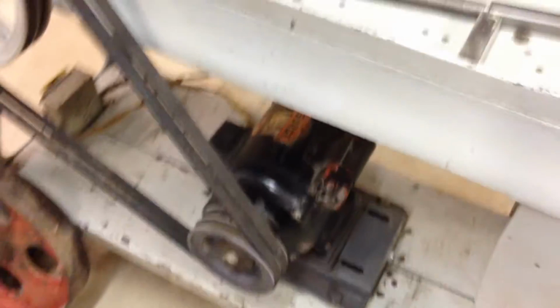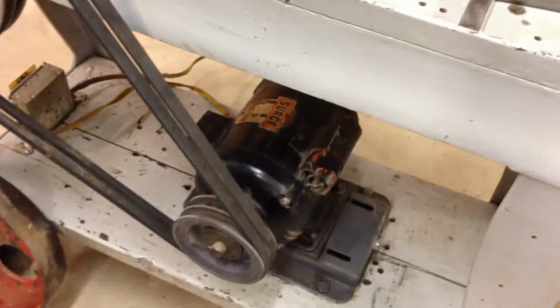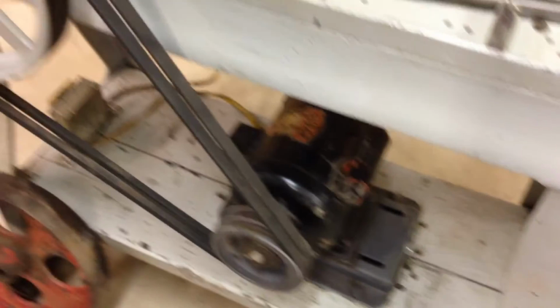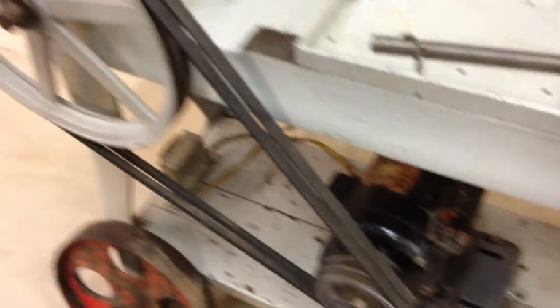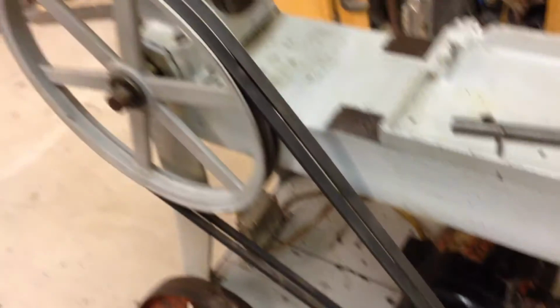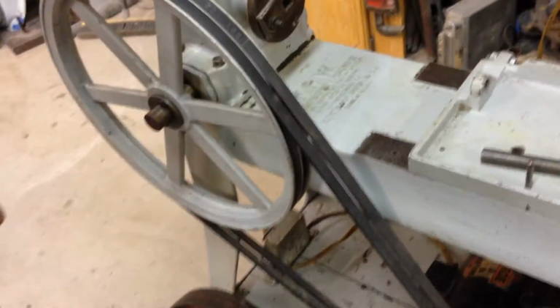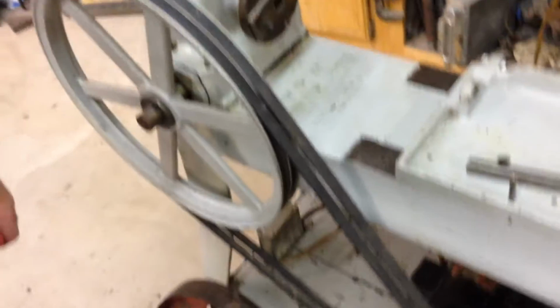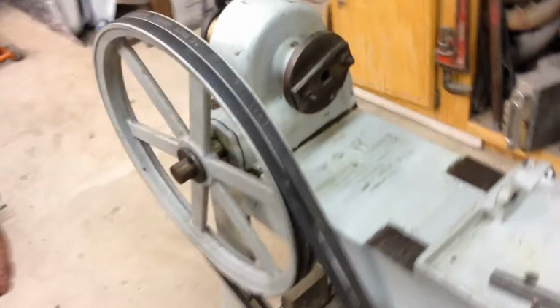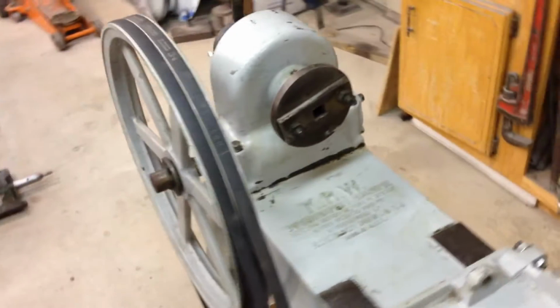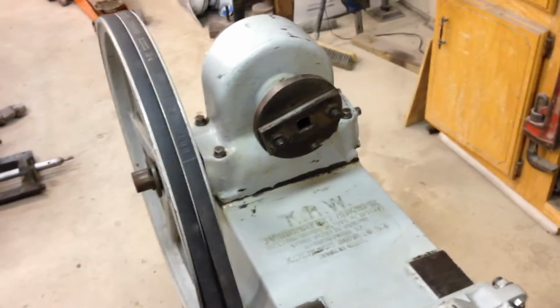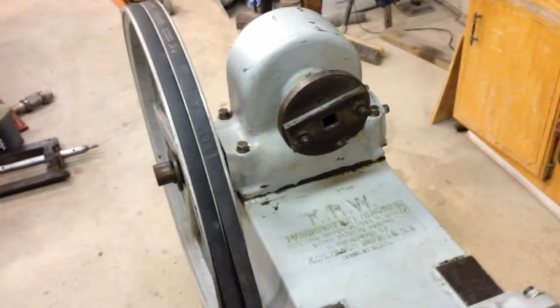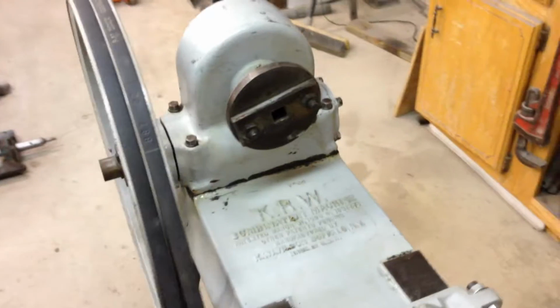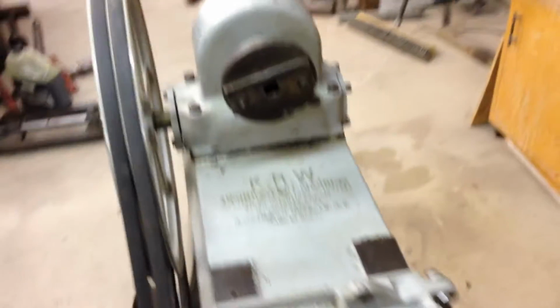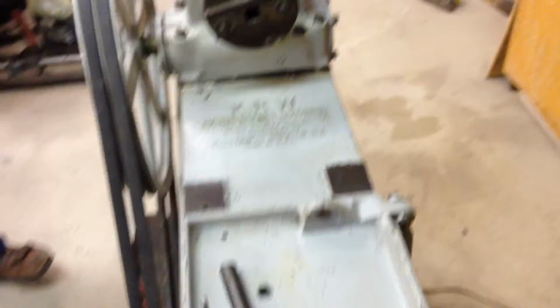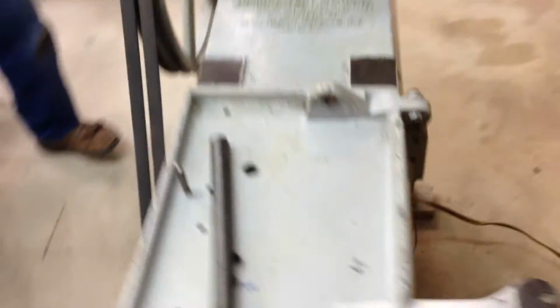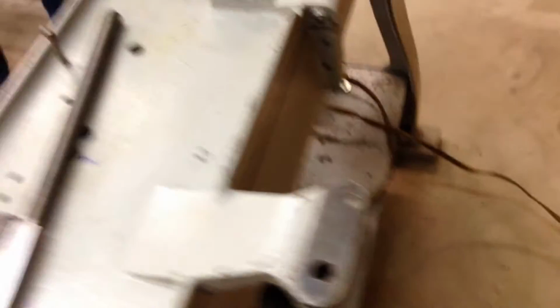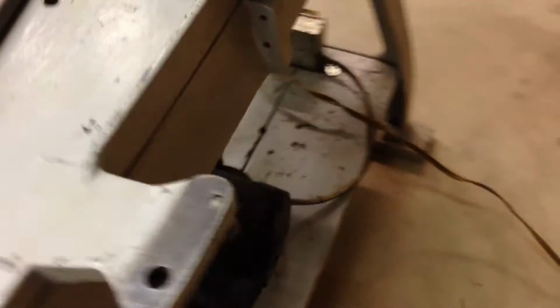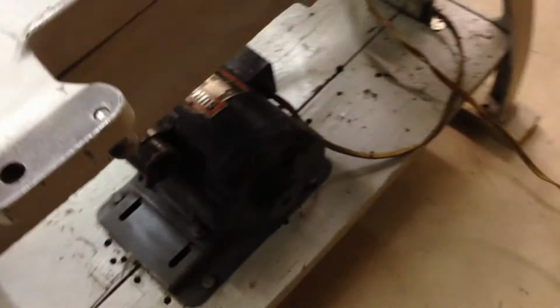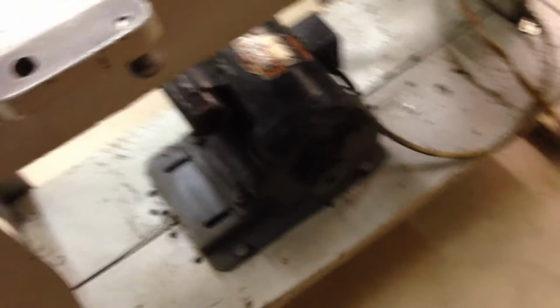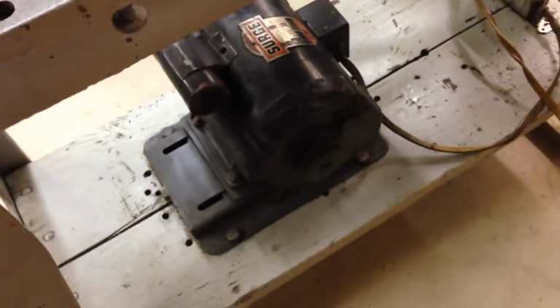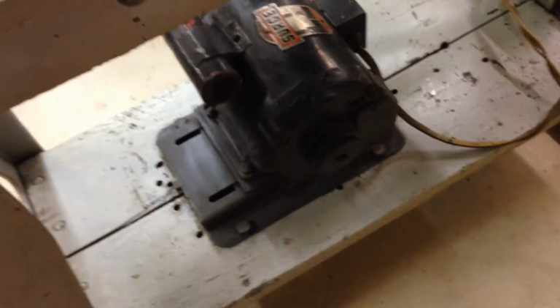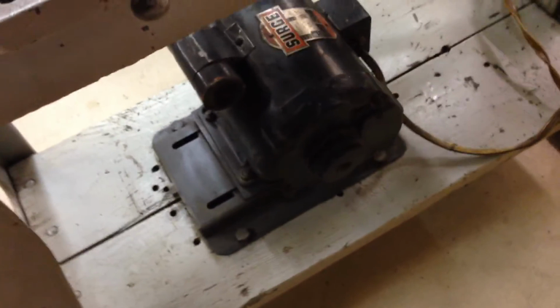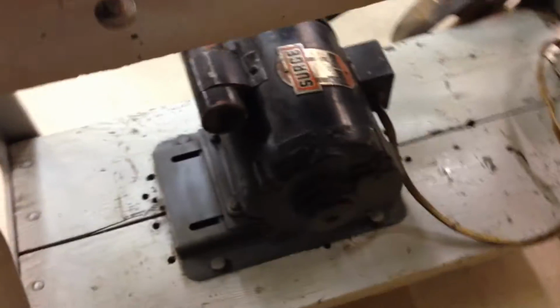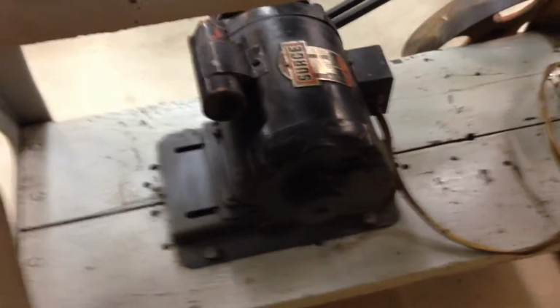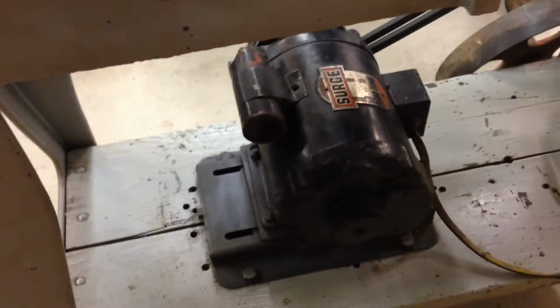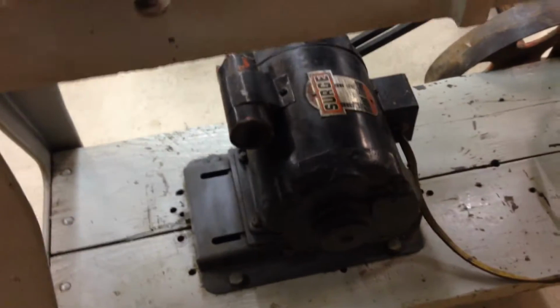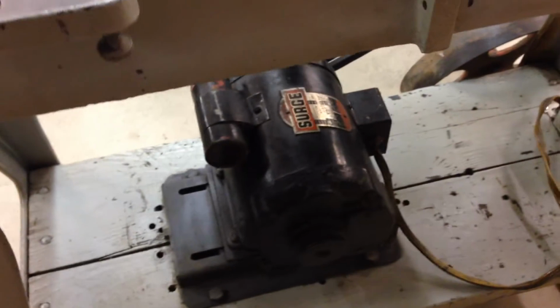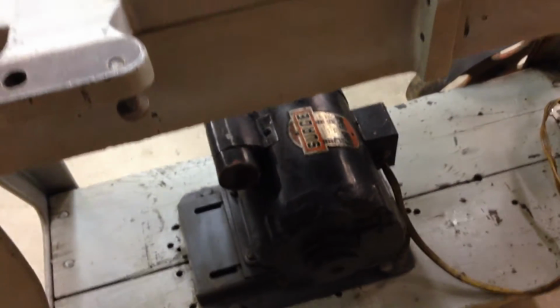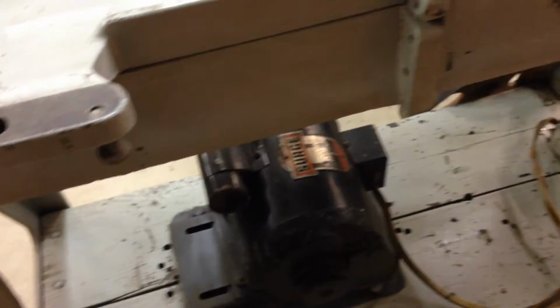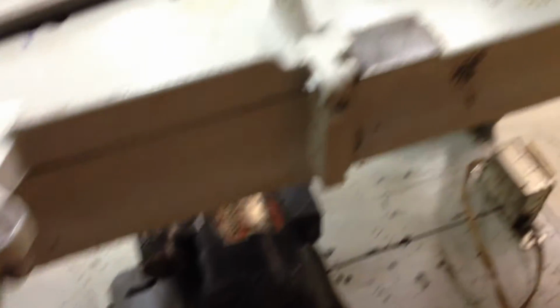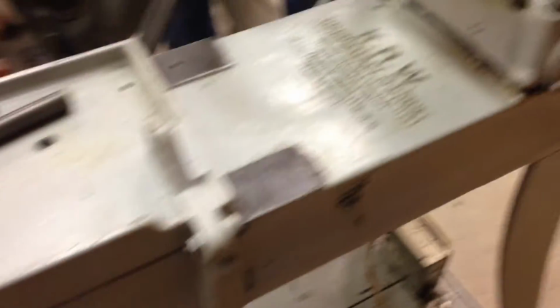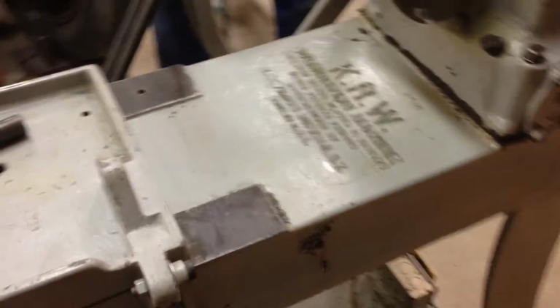It's got a motor, pulleys, belts, gear head and the drive head works. Now obviously the motor isn't original, but it's a 0.85 horsepower motor, plenty of power to run this.